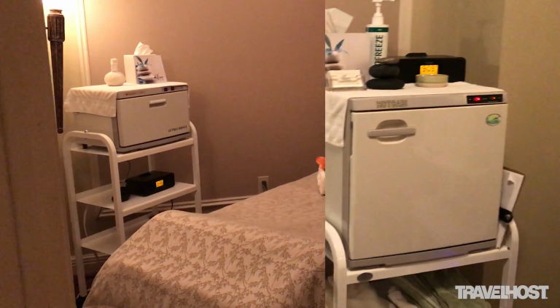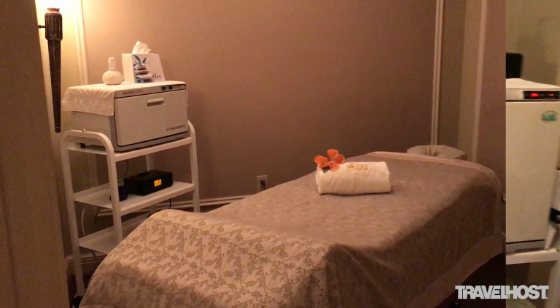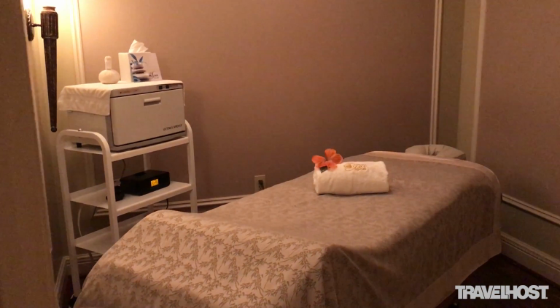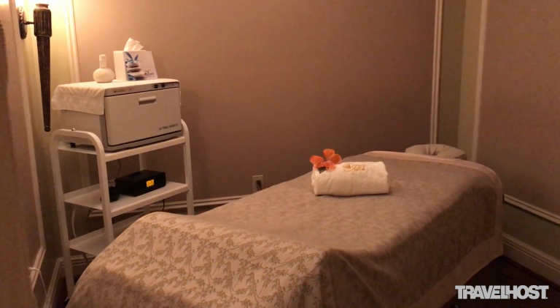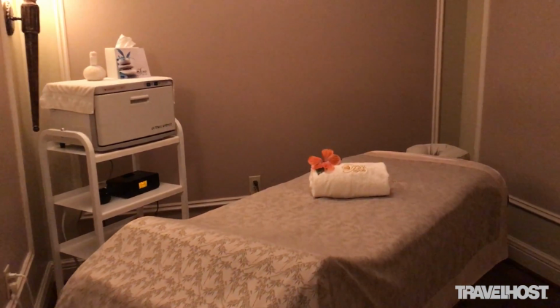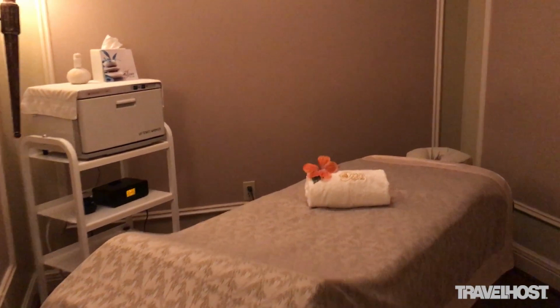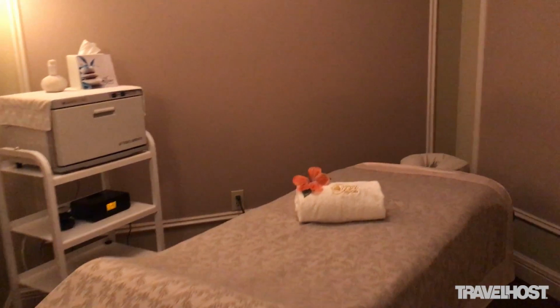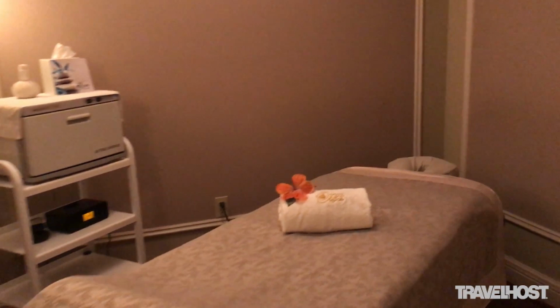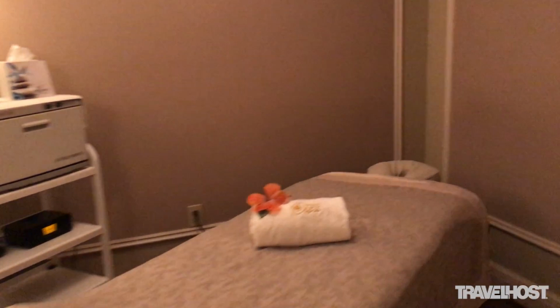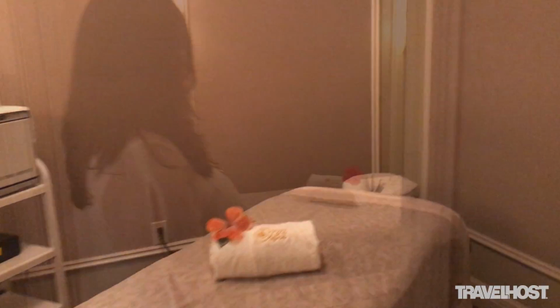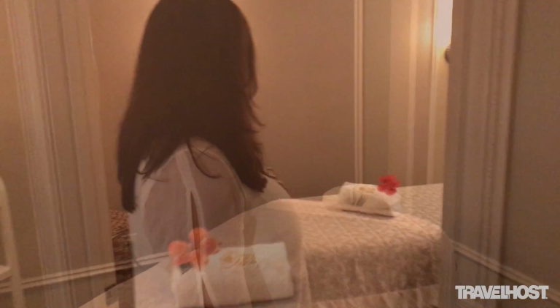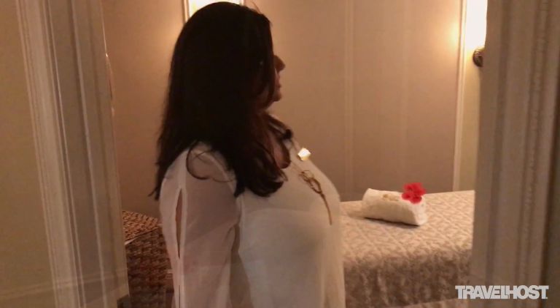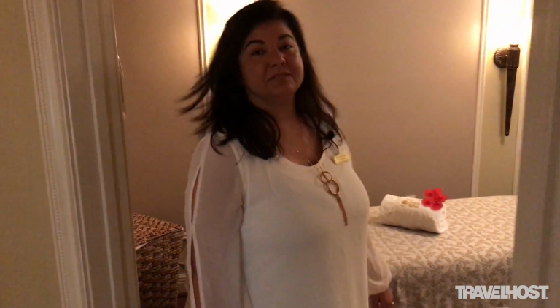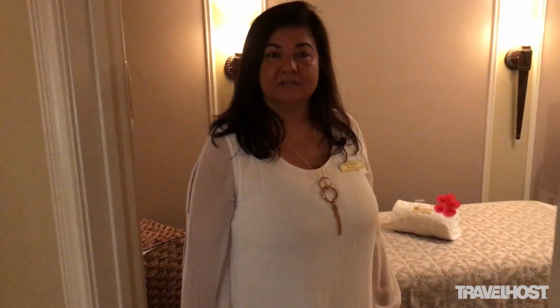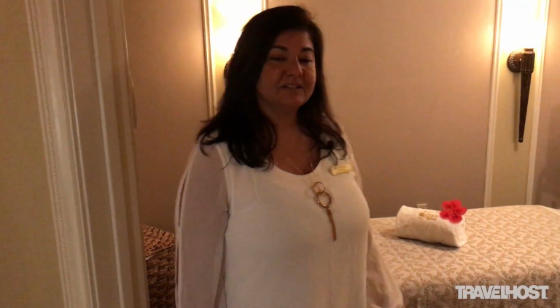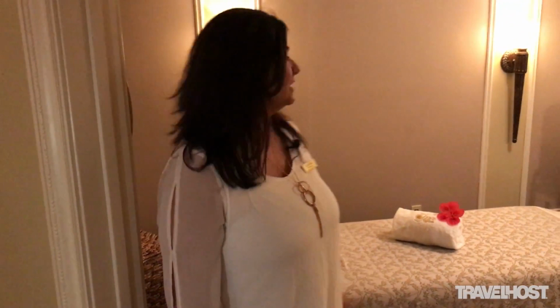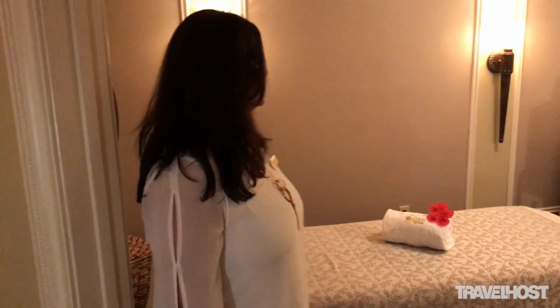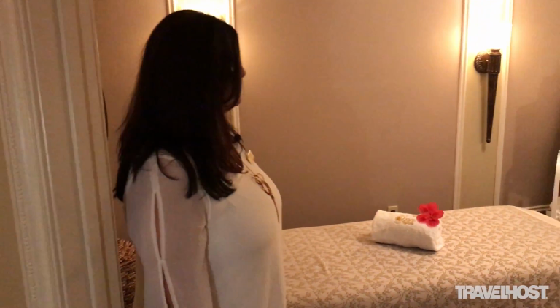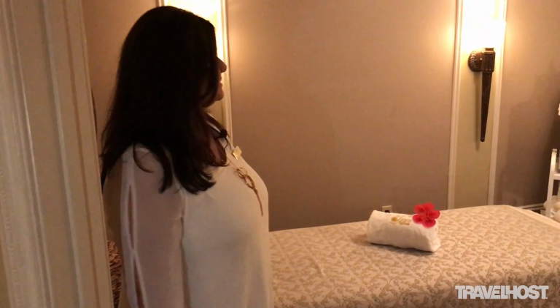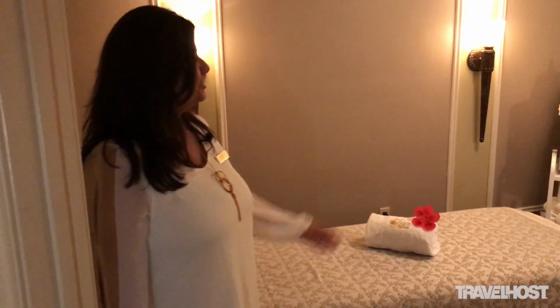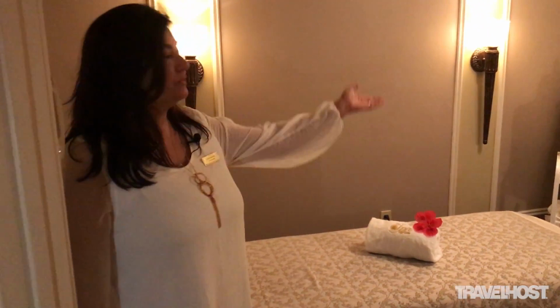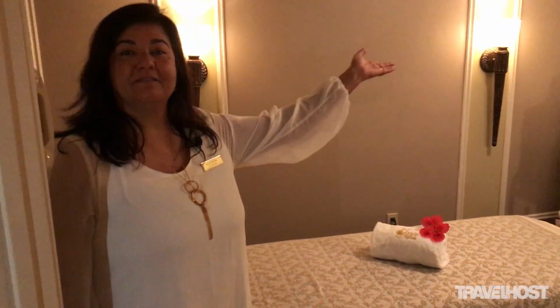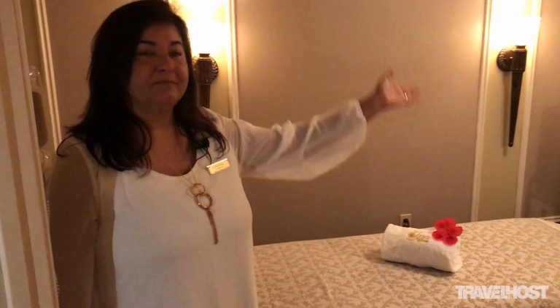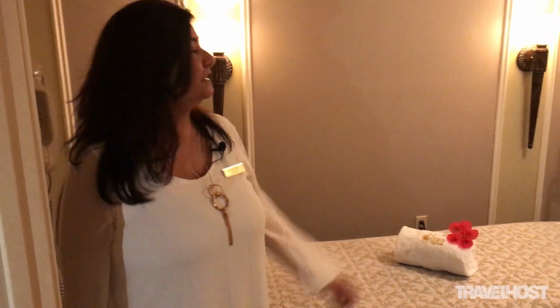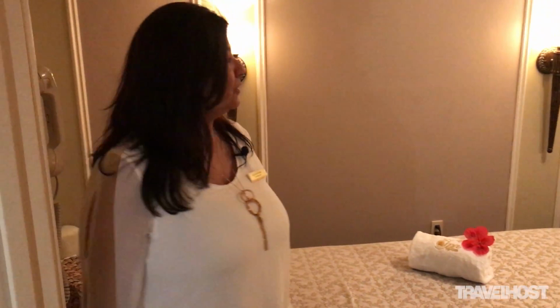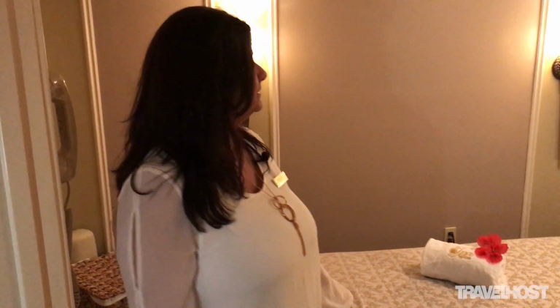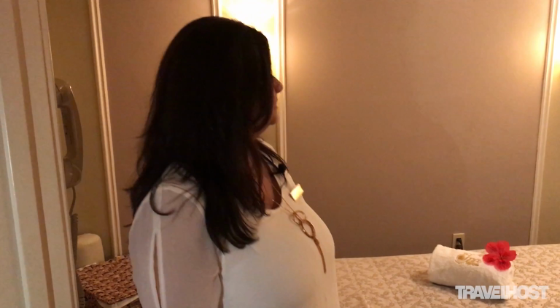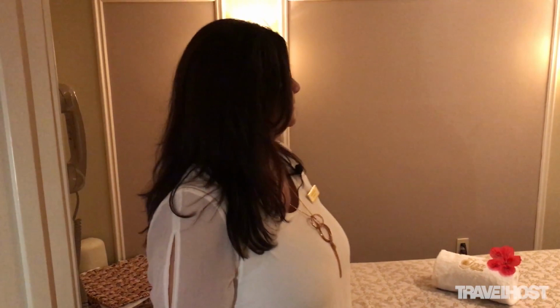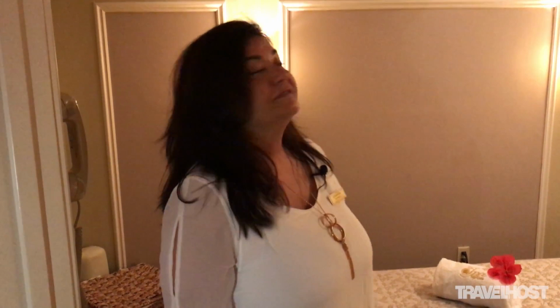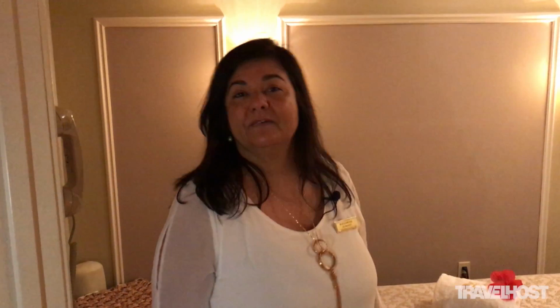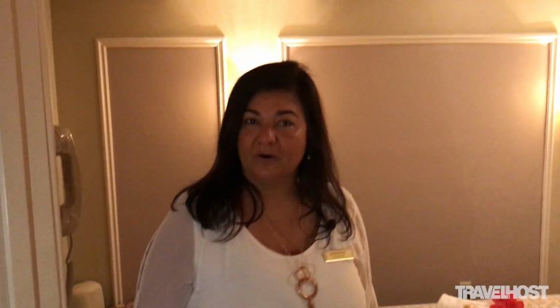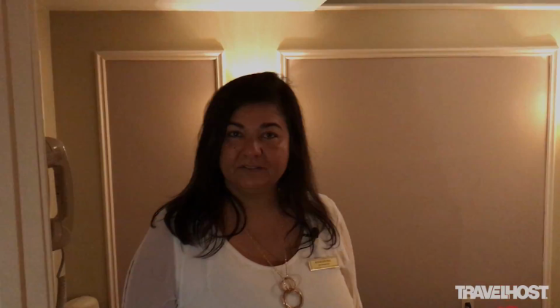We provide deep tissue, Swedish massage, aromatherapy massage, and we have the Himalayan soft — very popular.